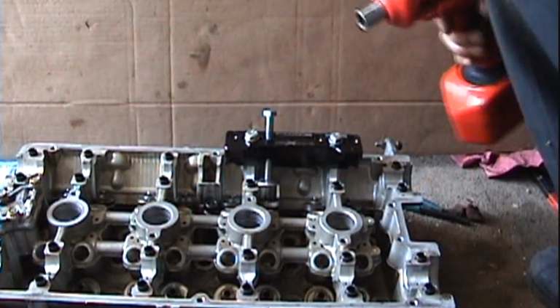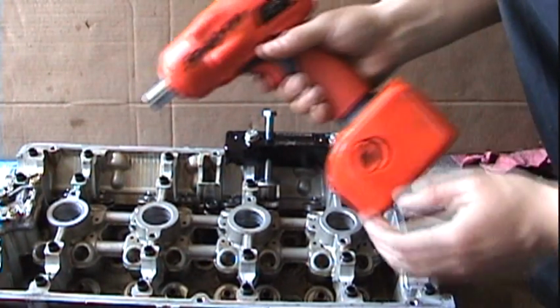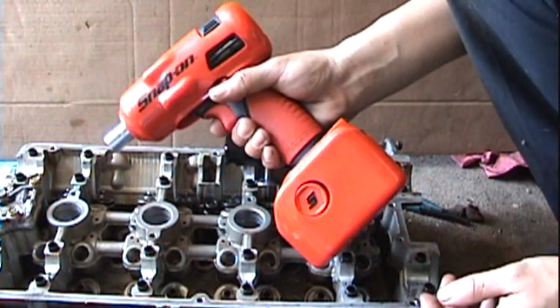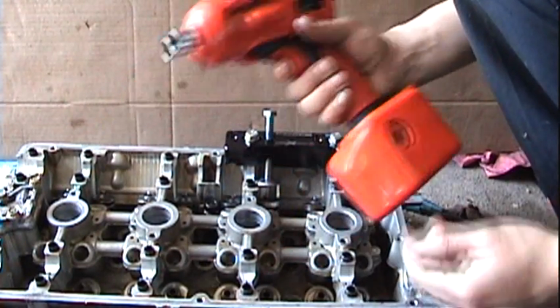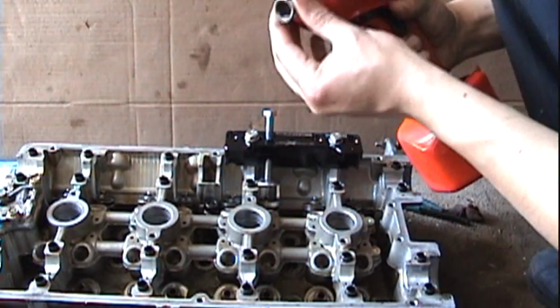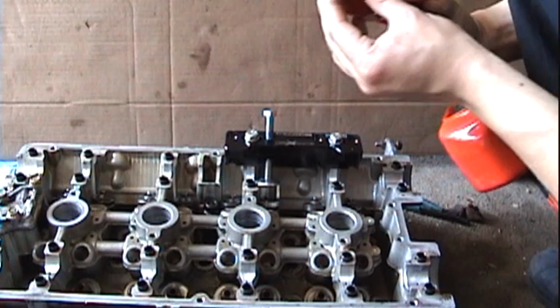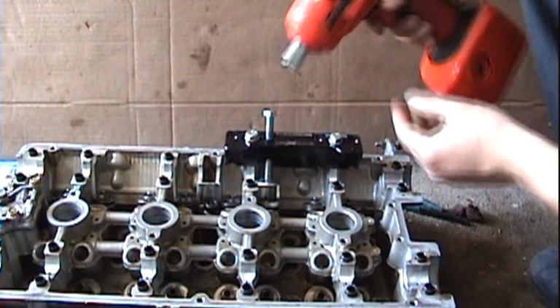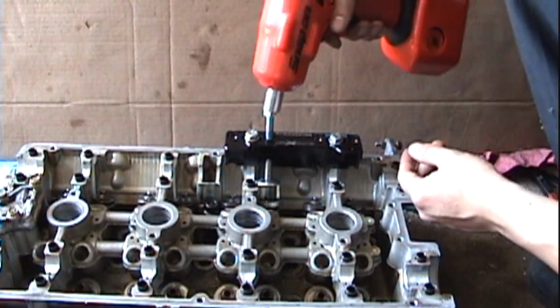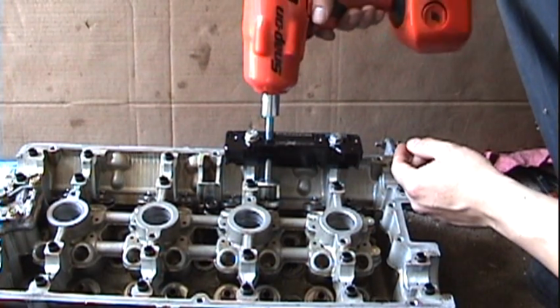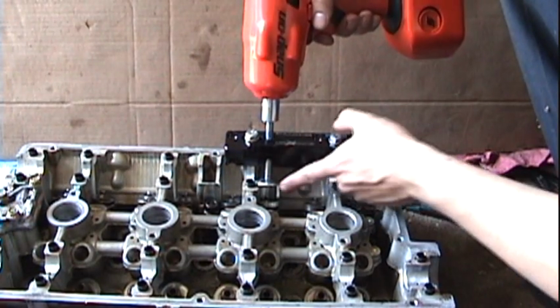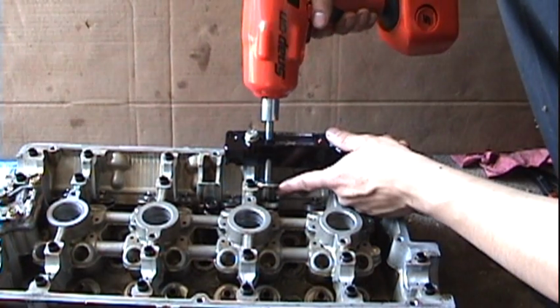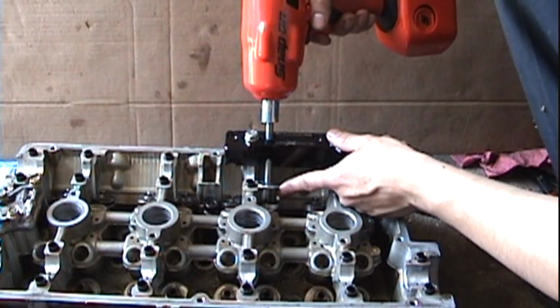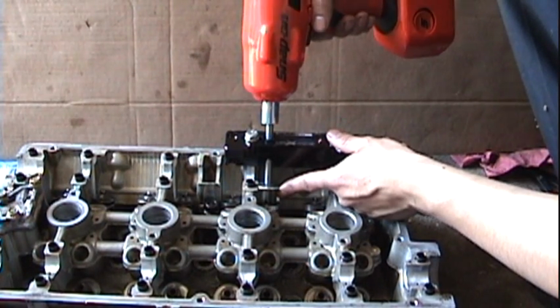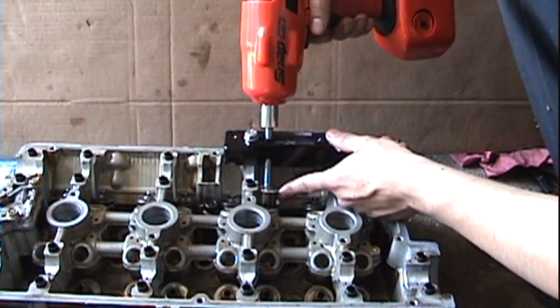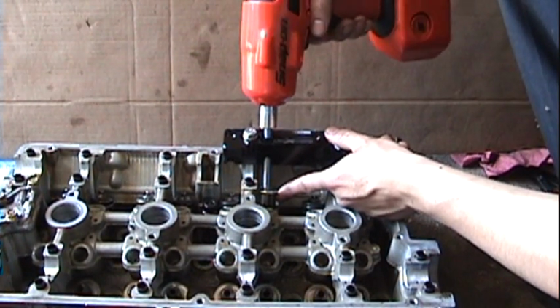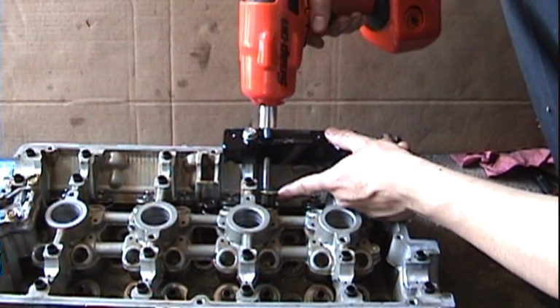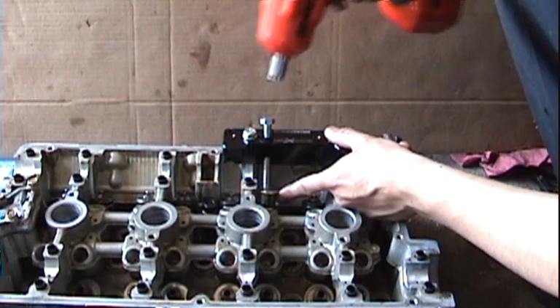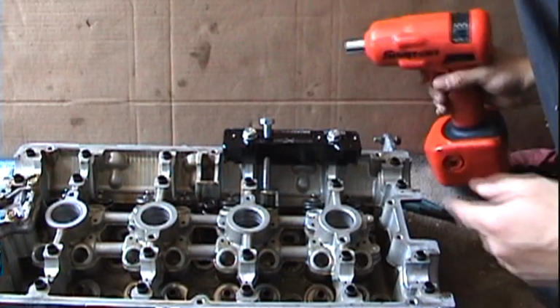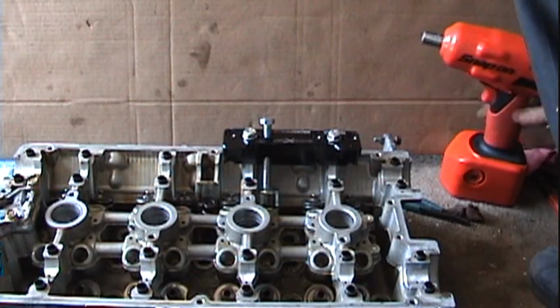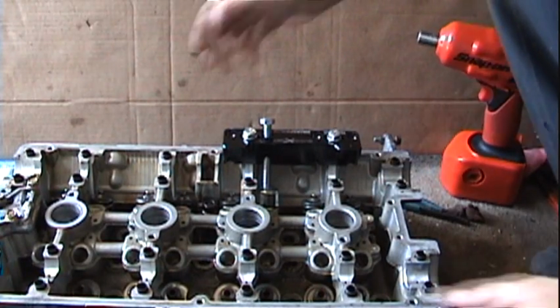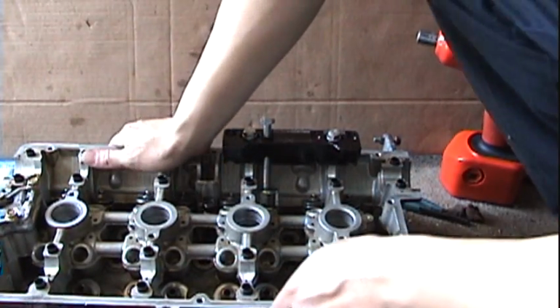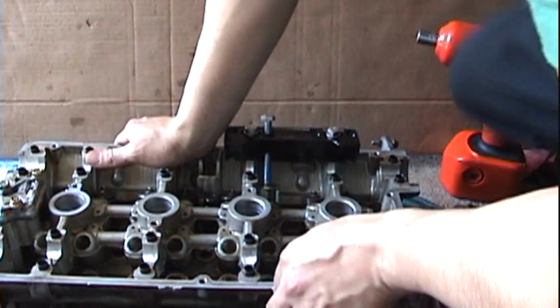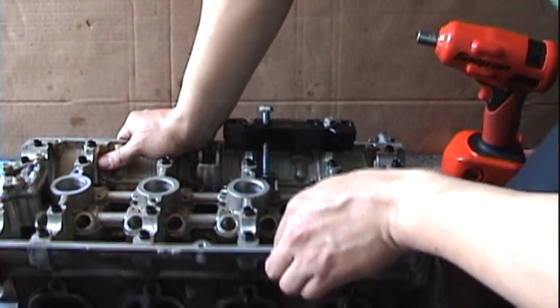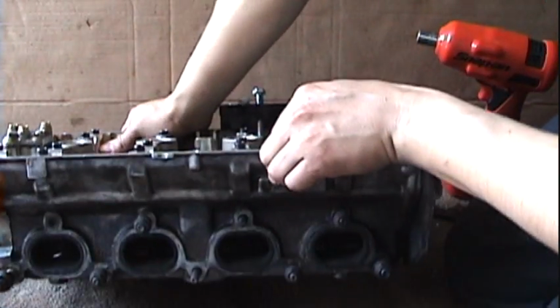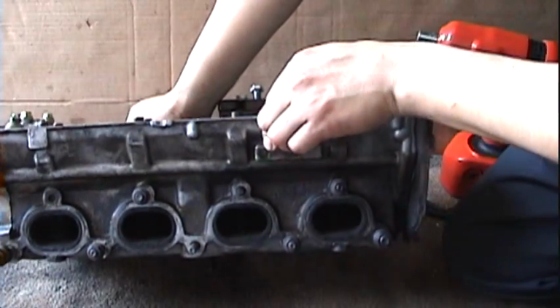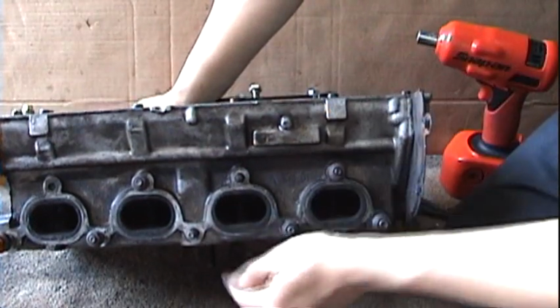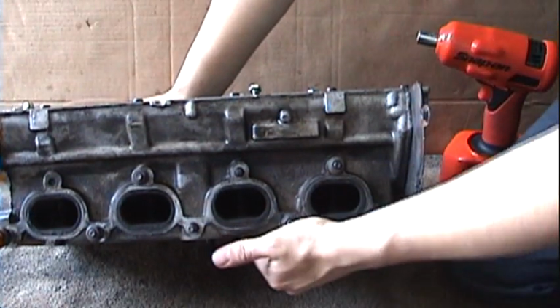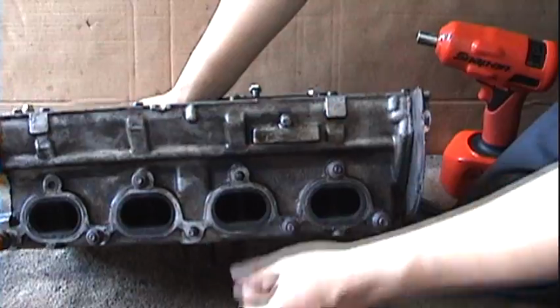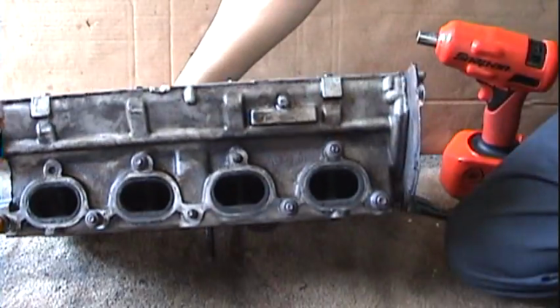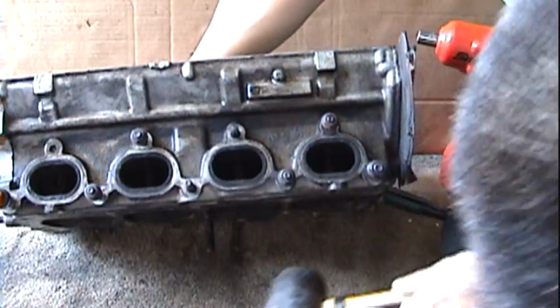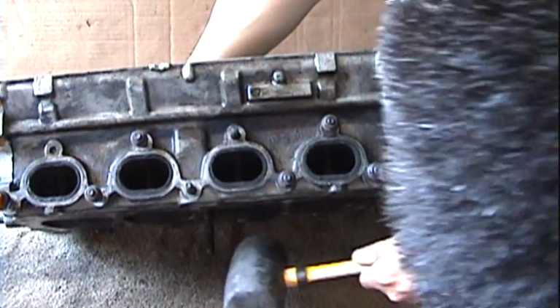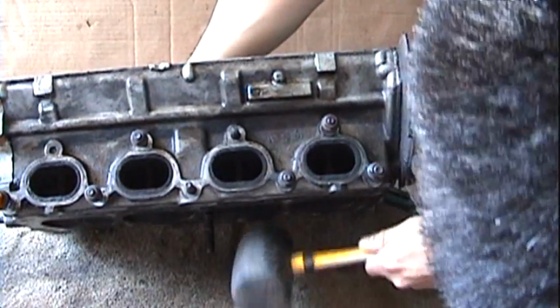Instead of using a ratchet, I'm using the Snap-on gun. It compresses the spring like so, then push the valve up and give it a little tap from this way.